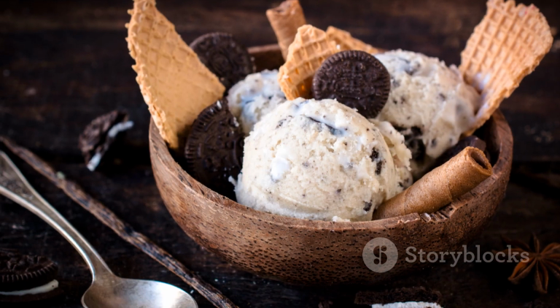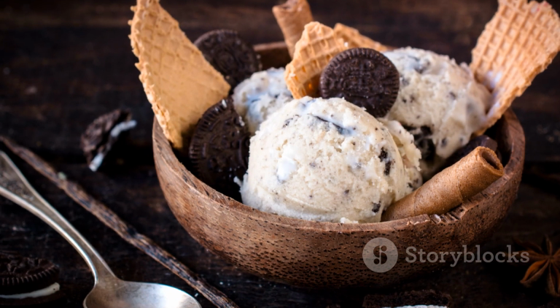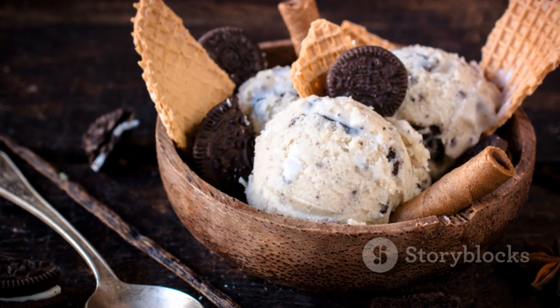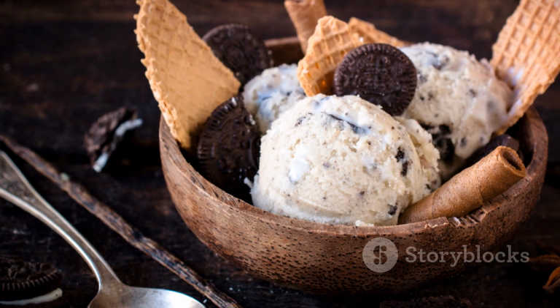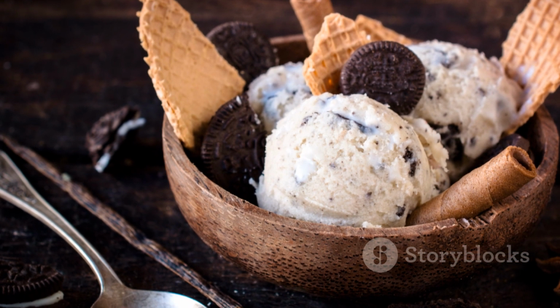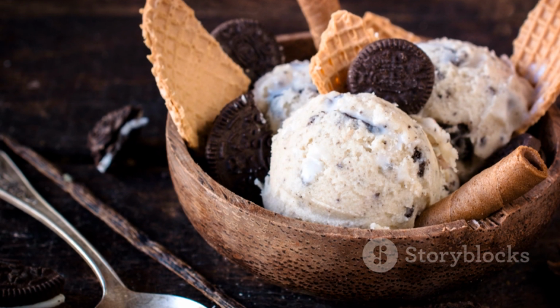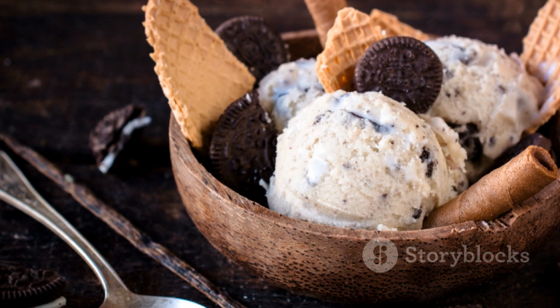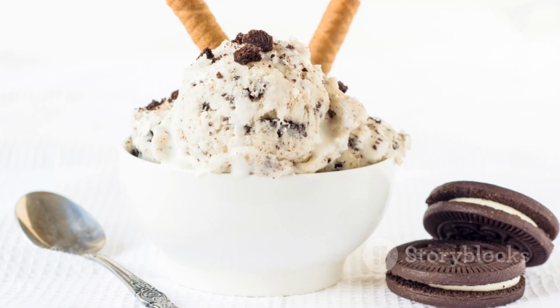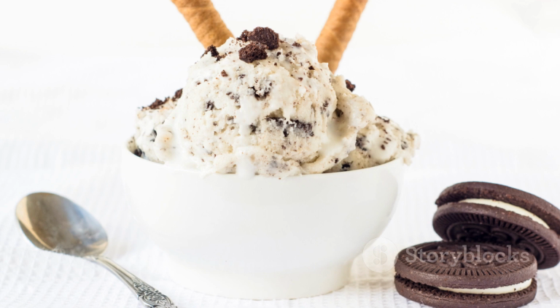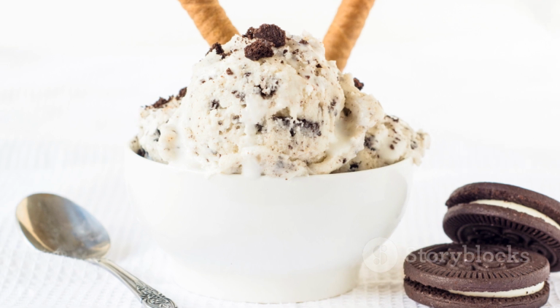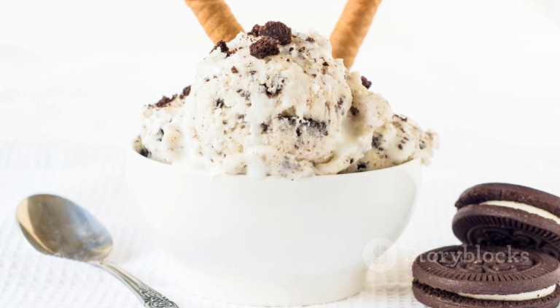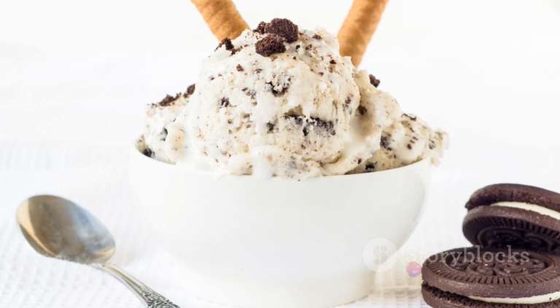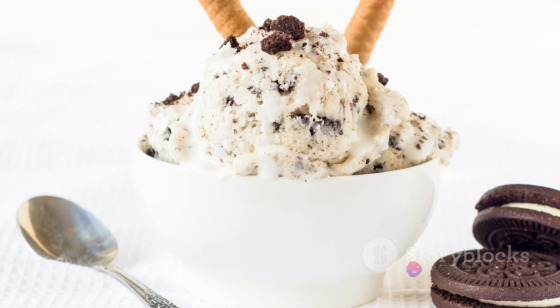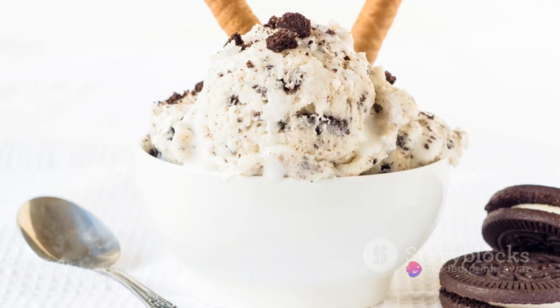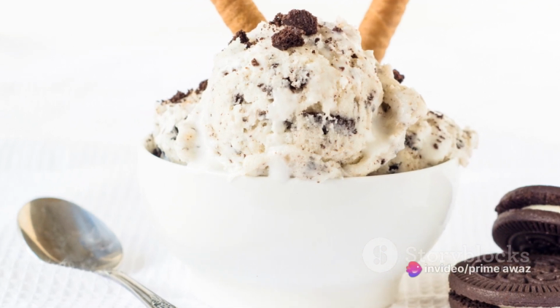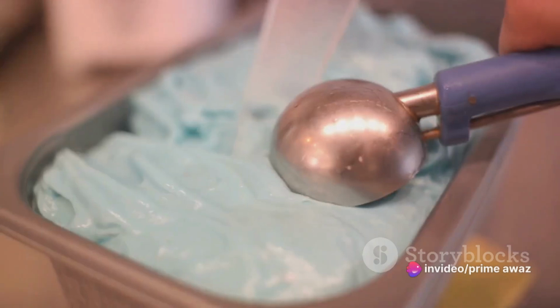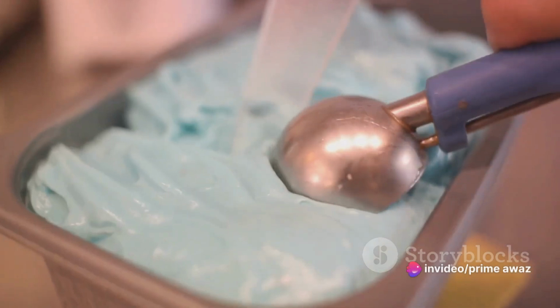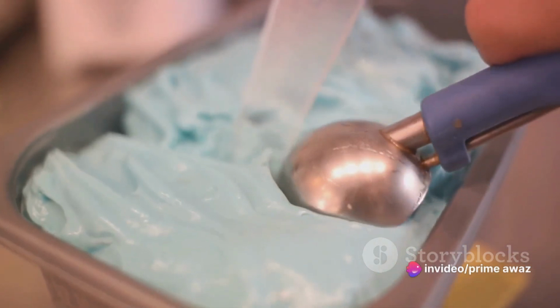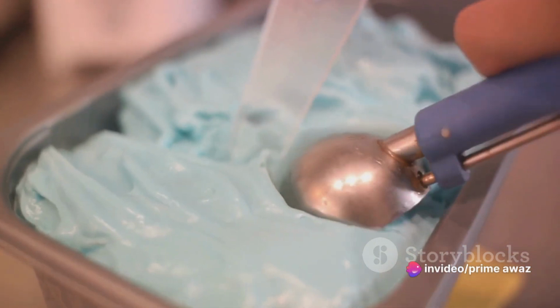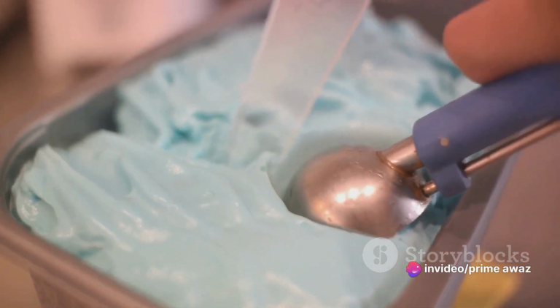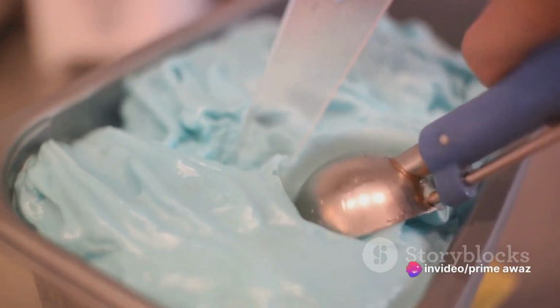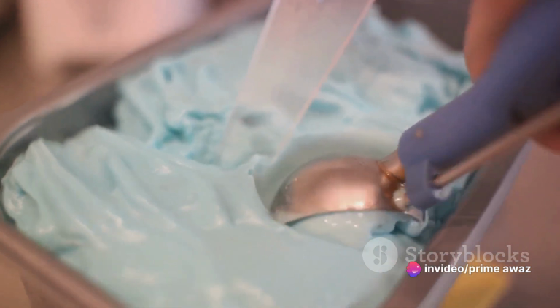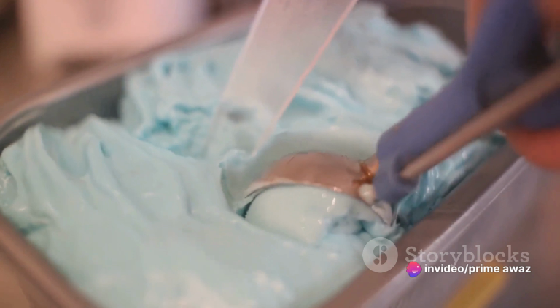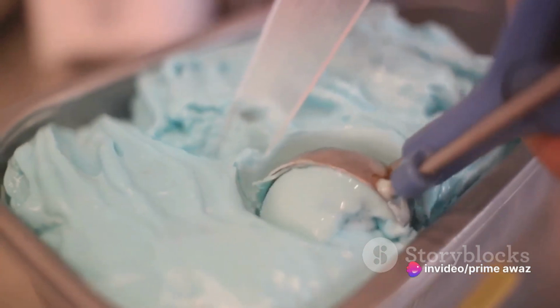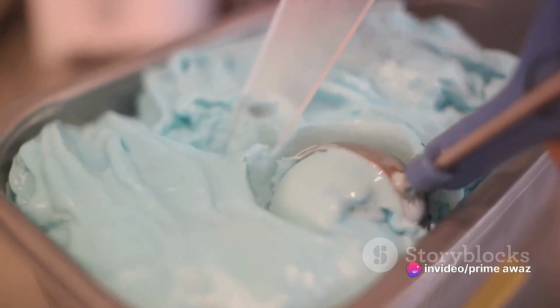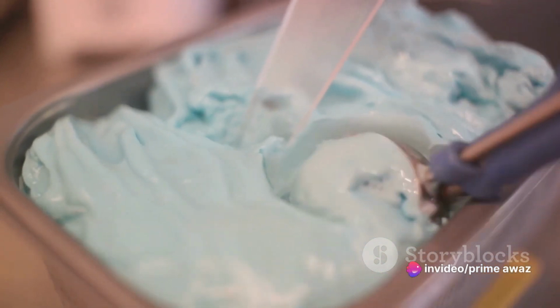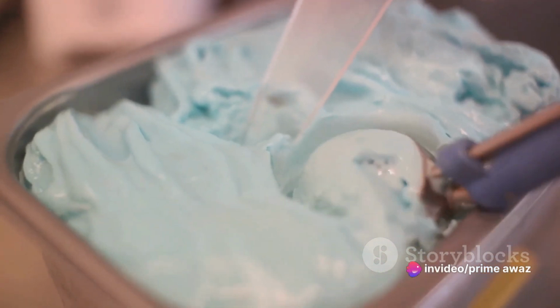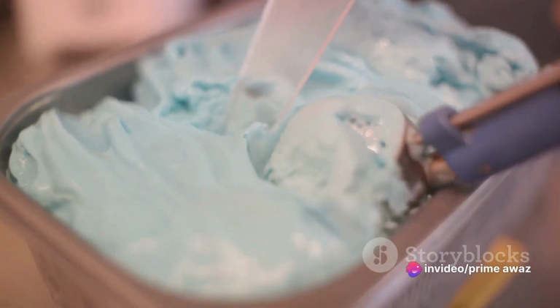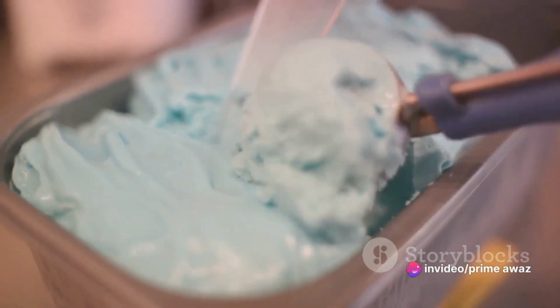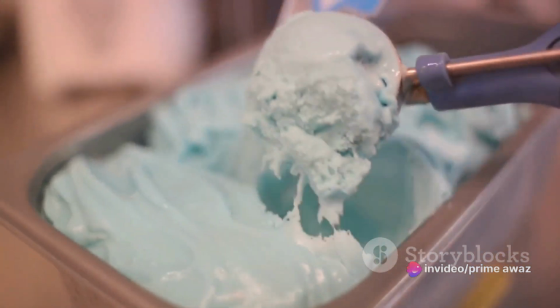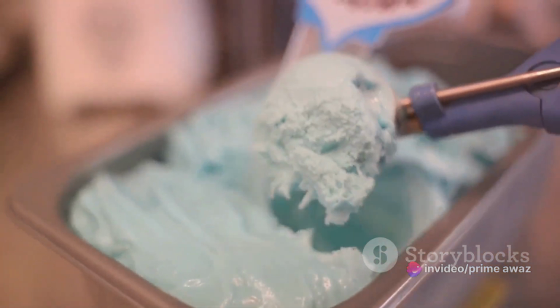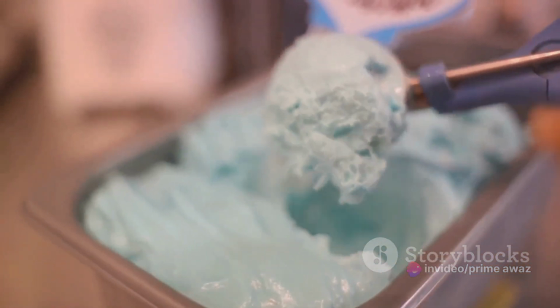Now that we have our base ready, let's bring in the star of our show — the Baskin-Robbins ice cream. Scoop out generous portions of your chosen flavor. For instance, we're using the classic cookies and cream.